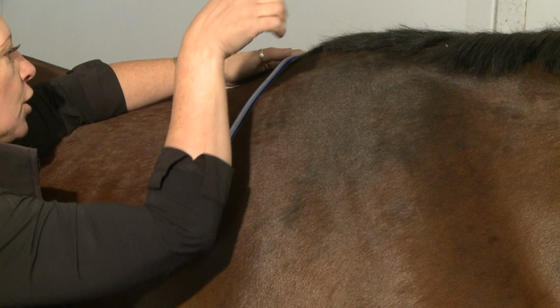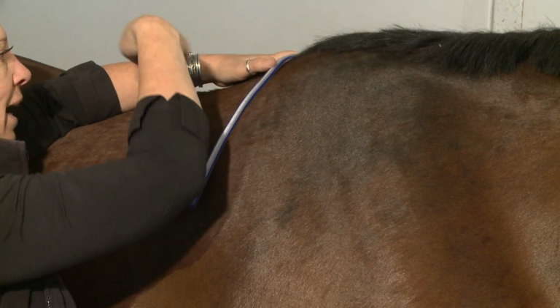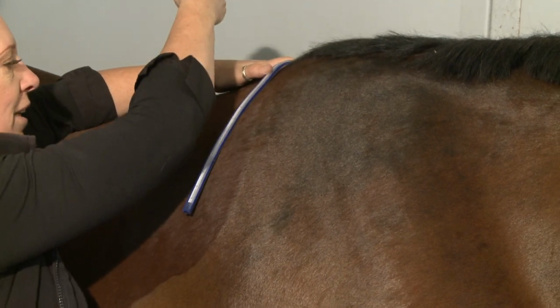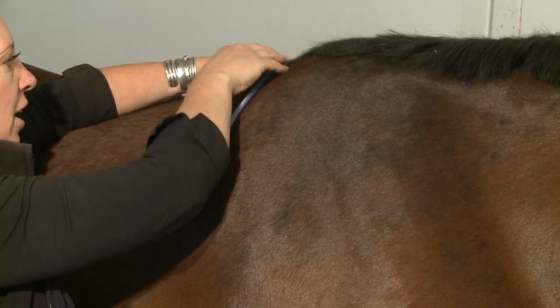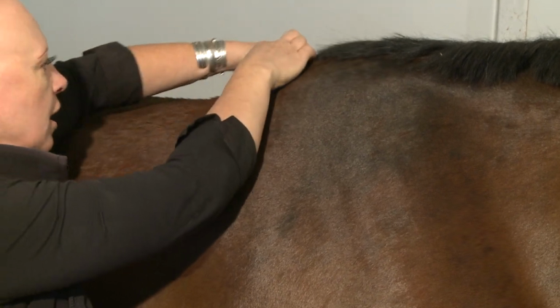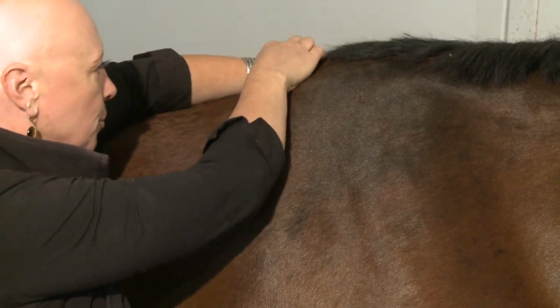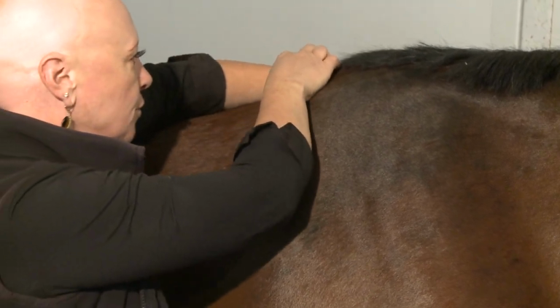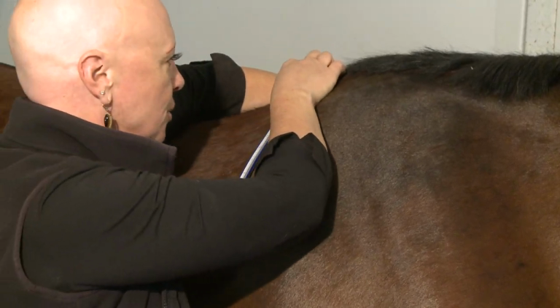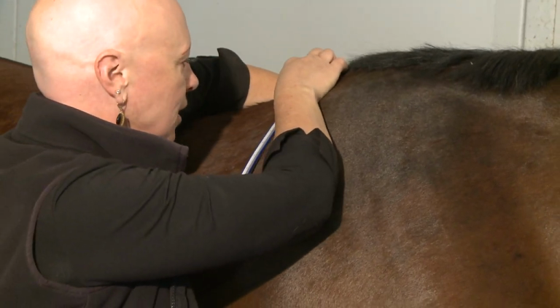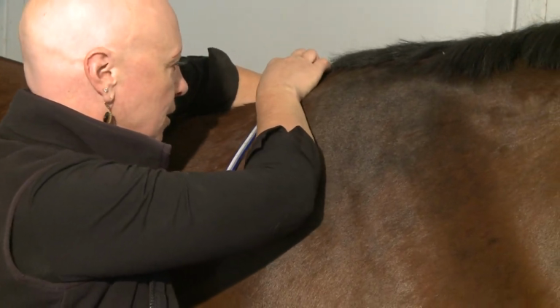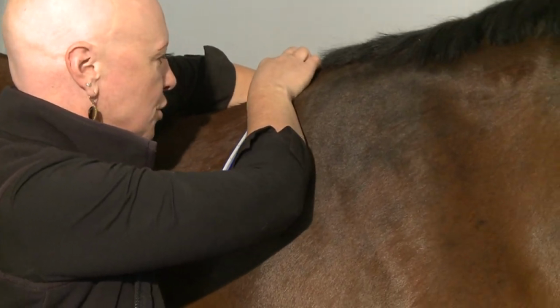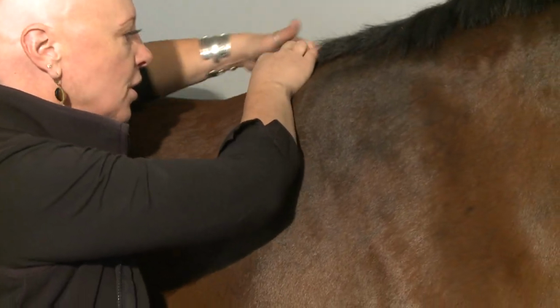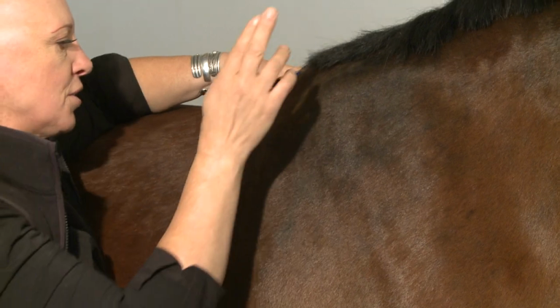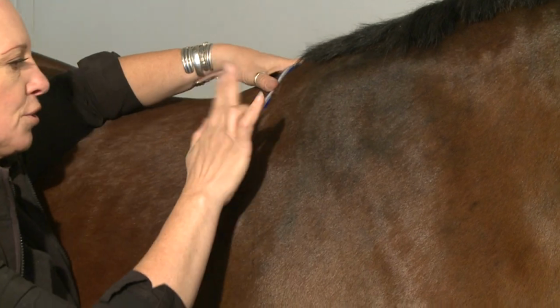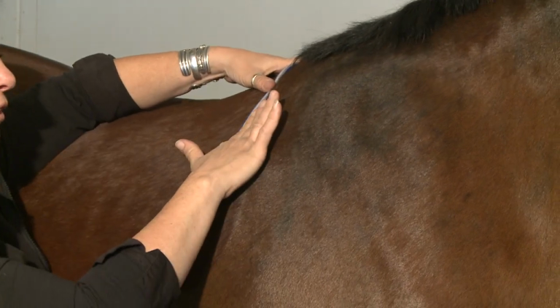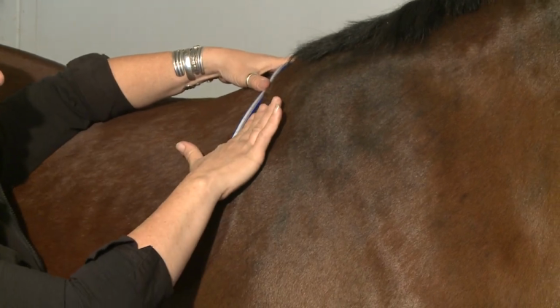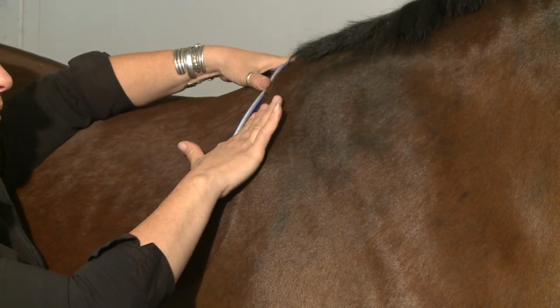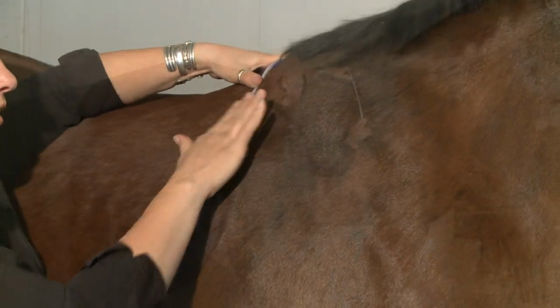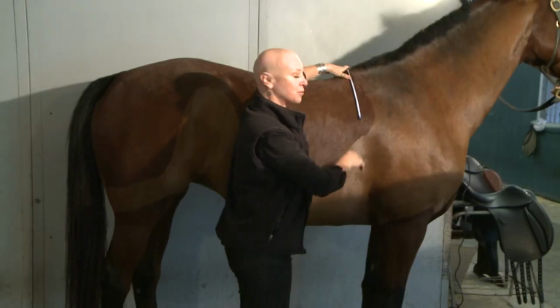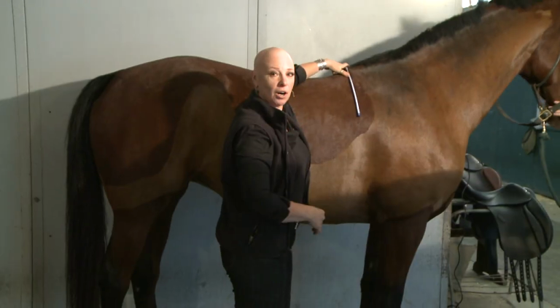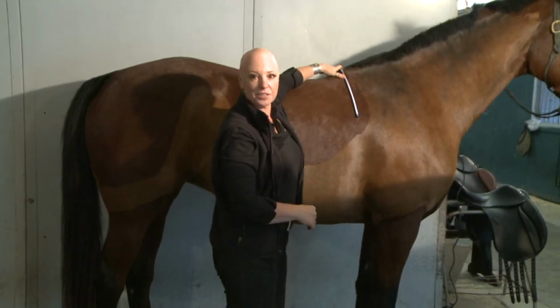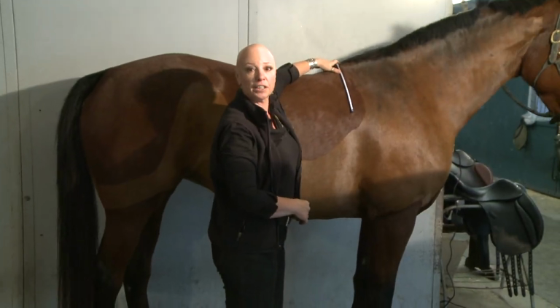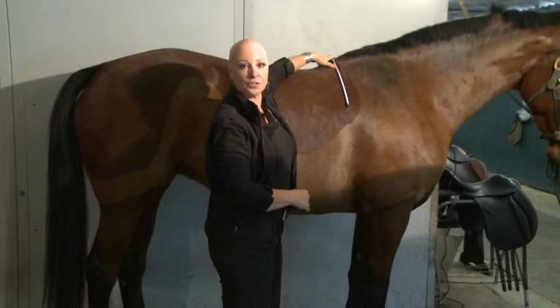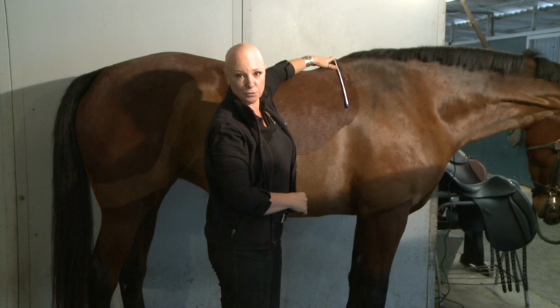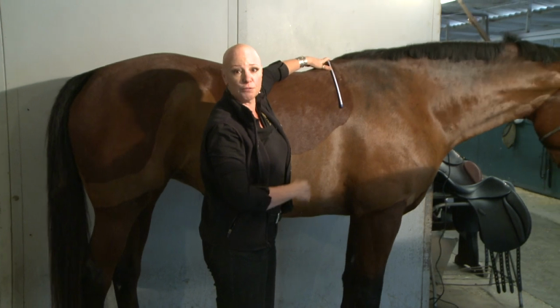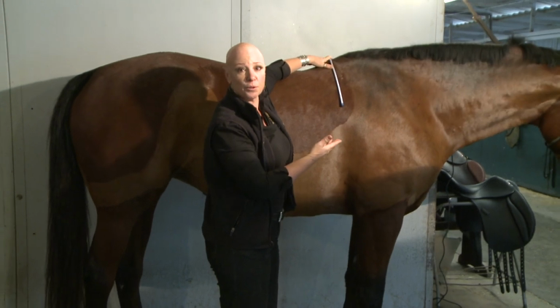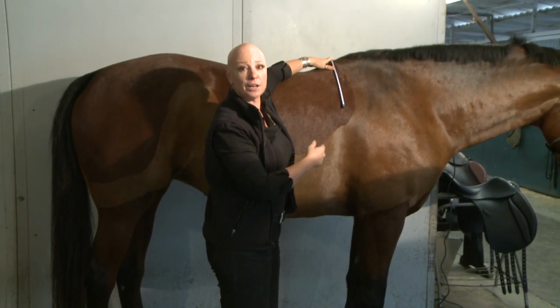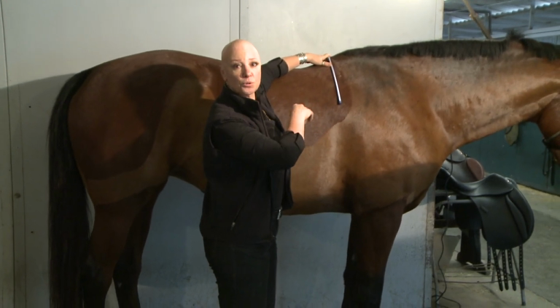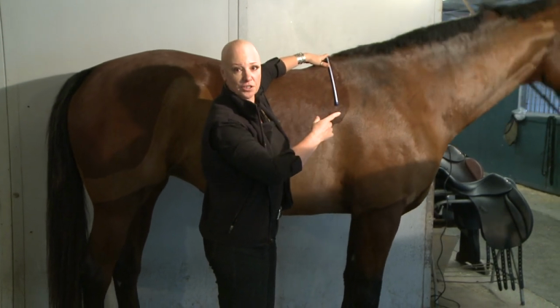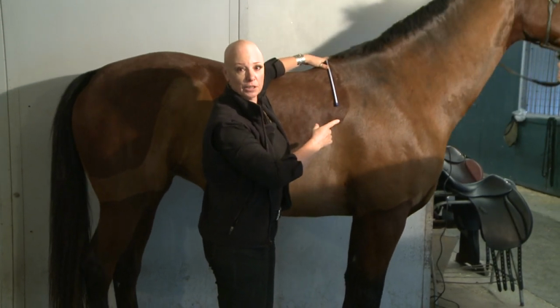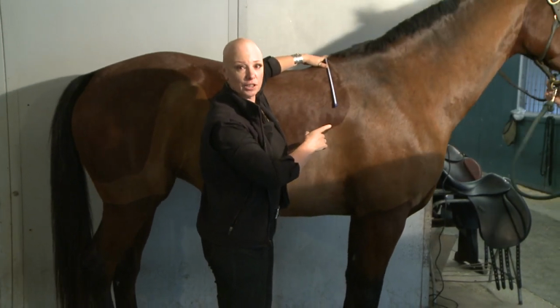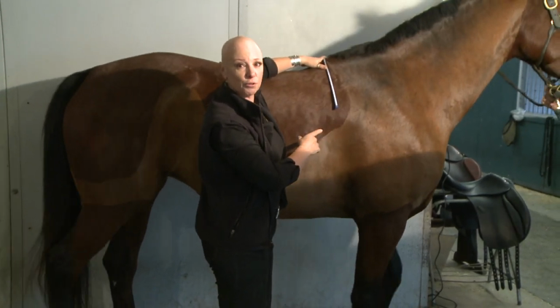Go around to the other side and form the curve to the horse's body, being sure that you're still two fingers behind the scapula. The tricky part is being careful to remove the curve from the horse without distorting the shape that you've just carefully formed.